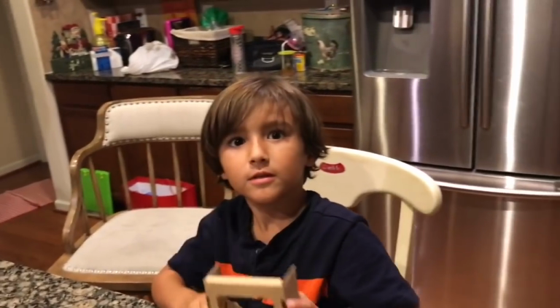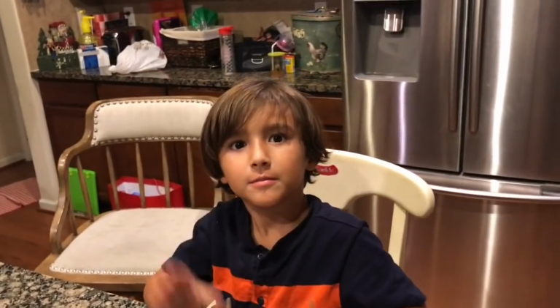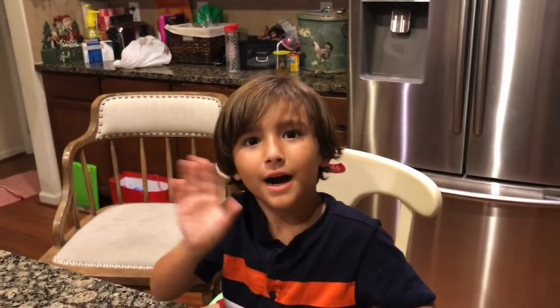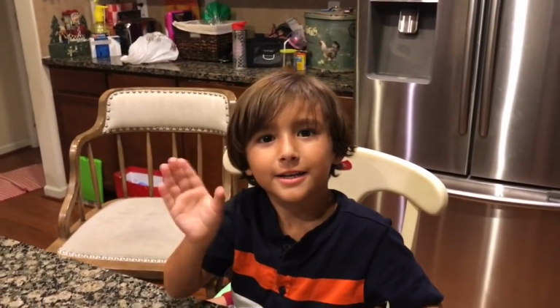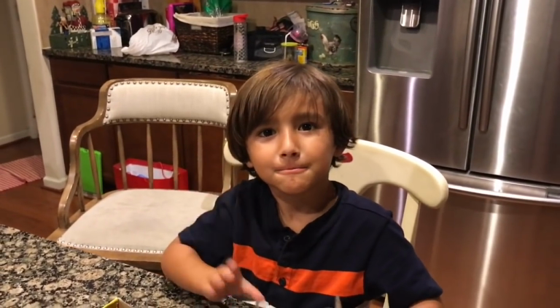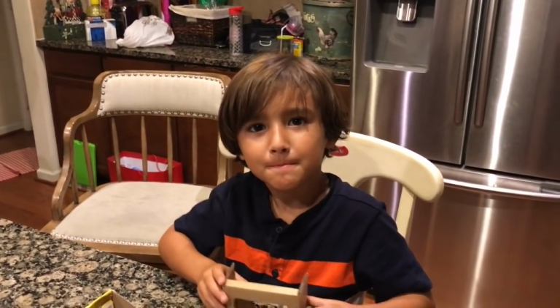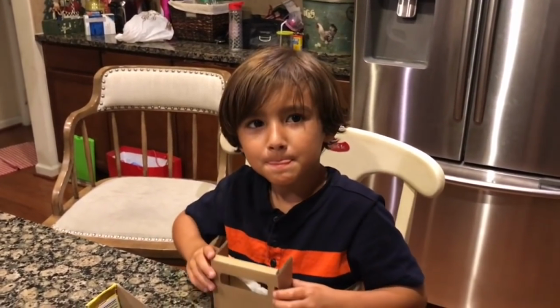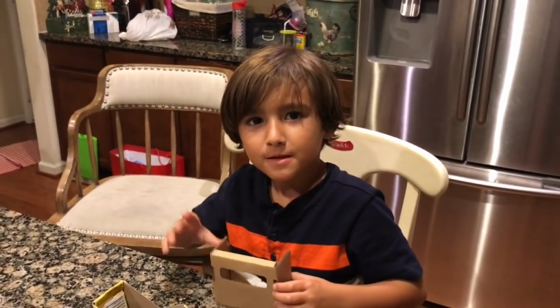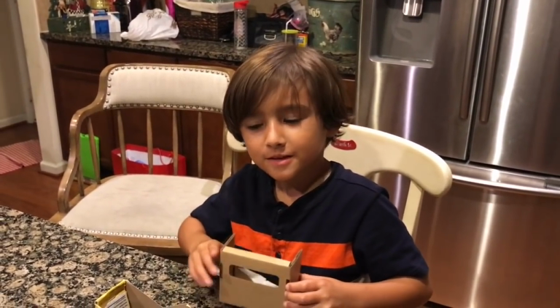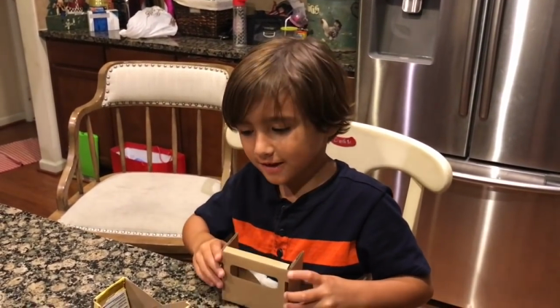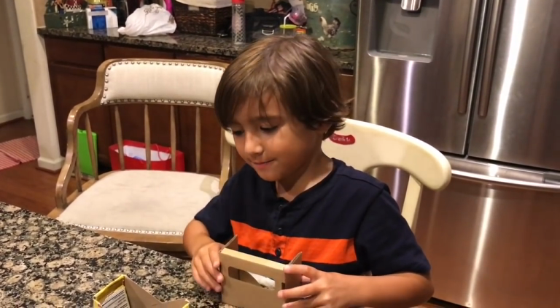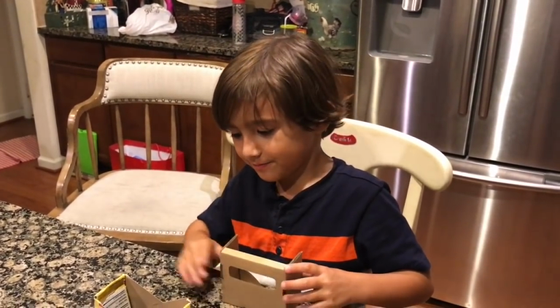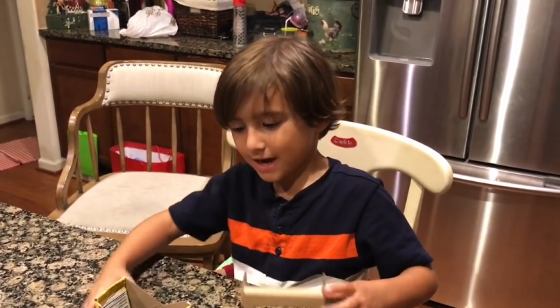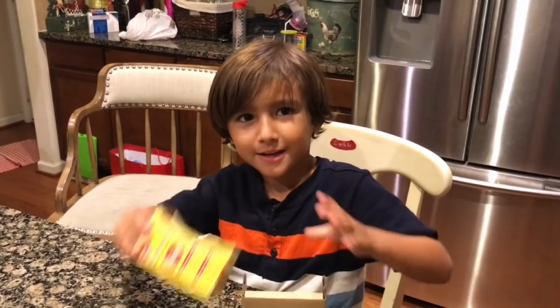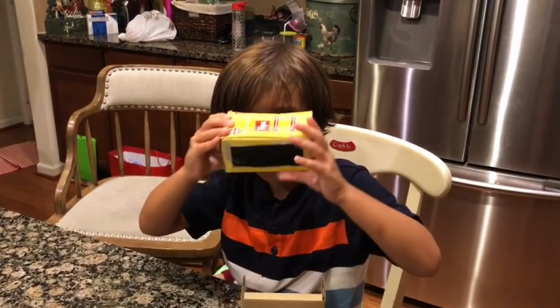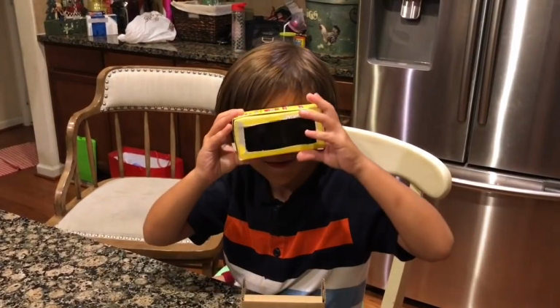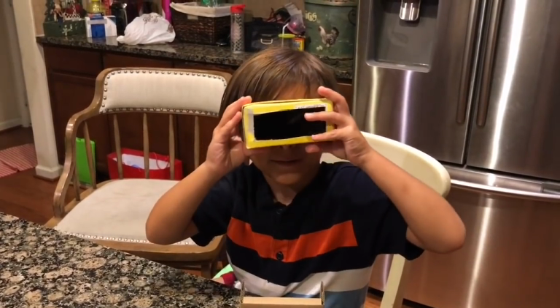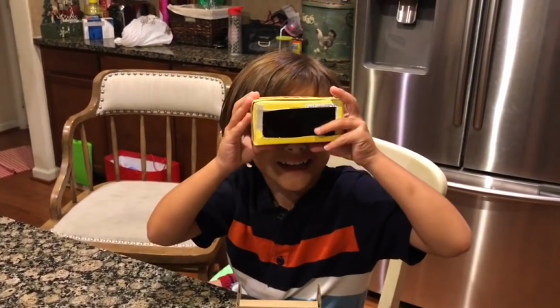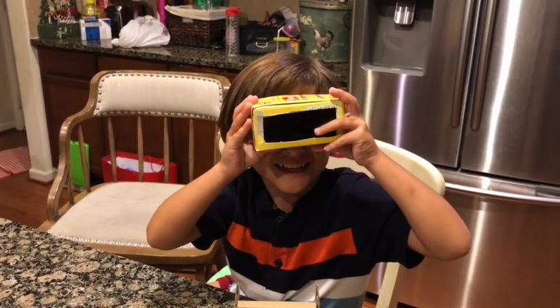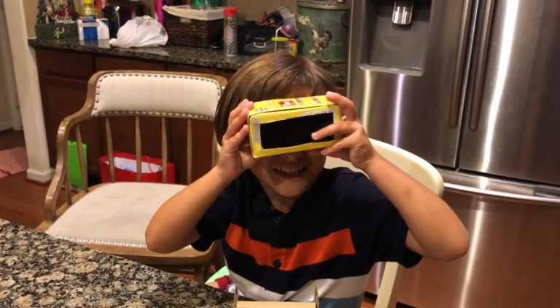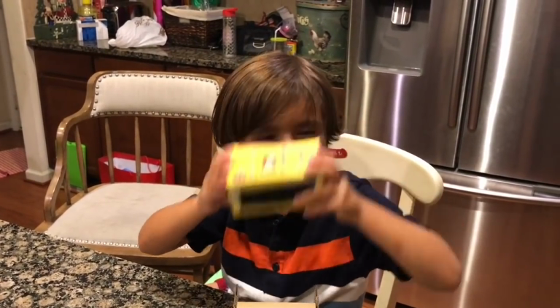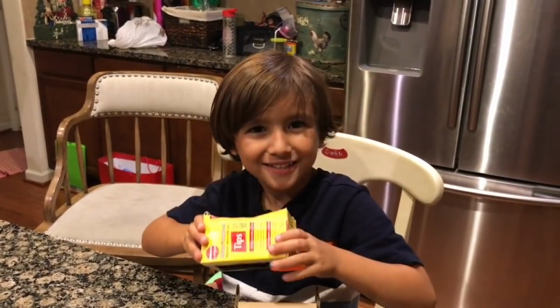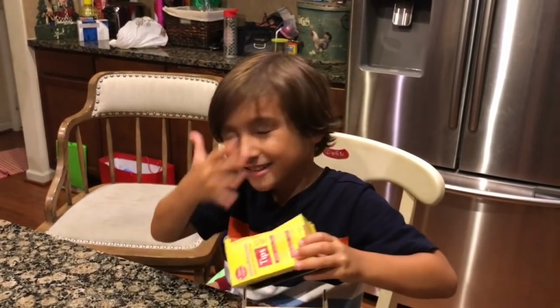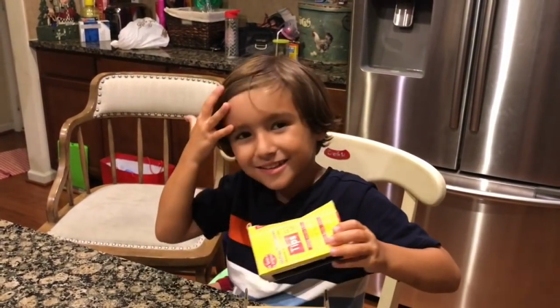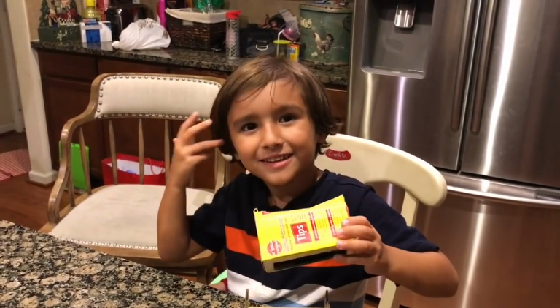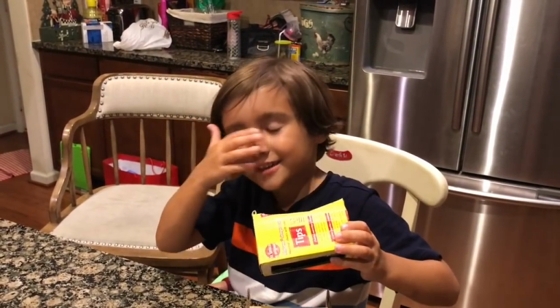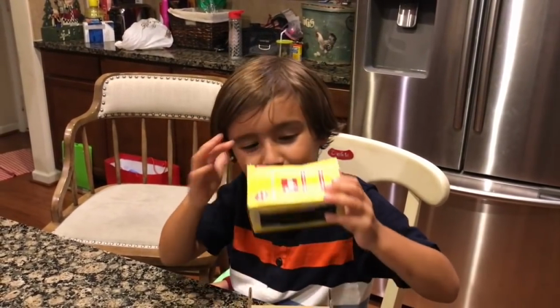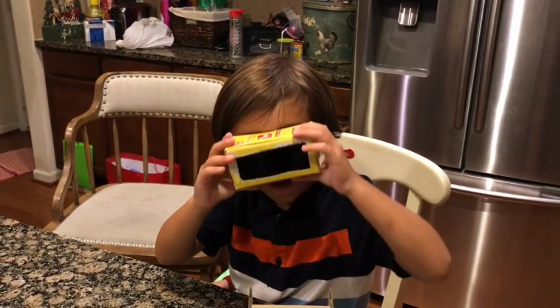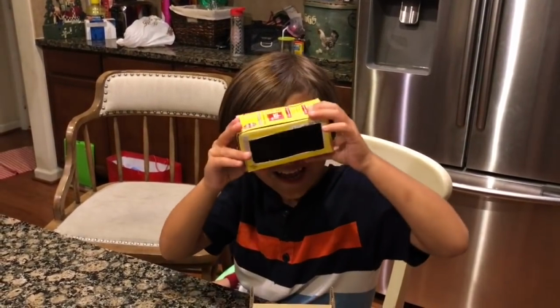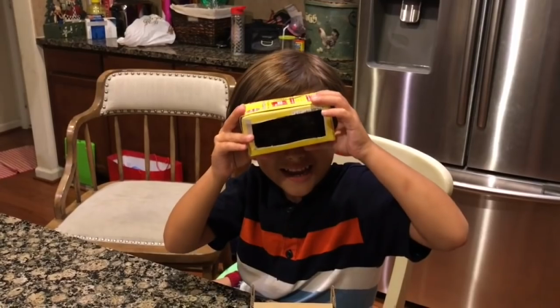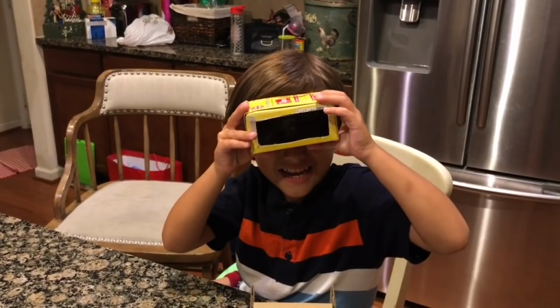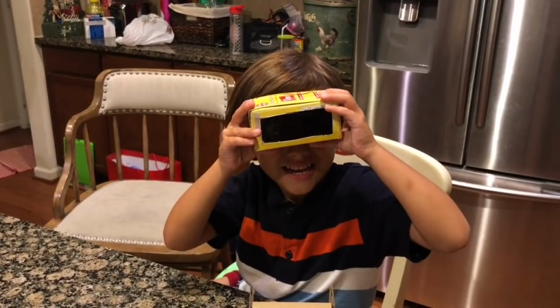Bye! See you next time. See you at the next solar eclipse — in 100 years!